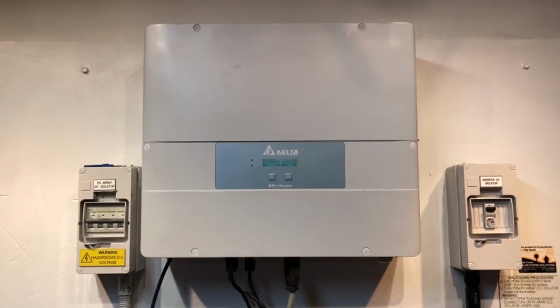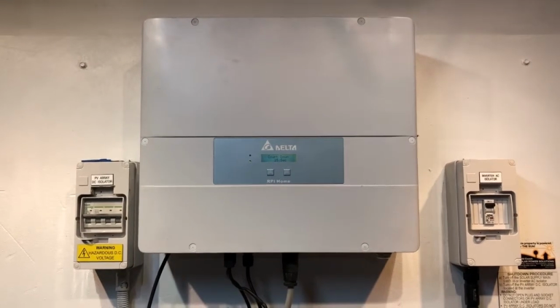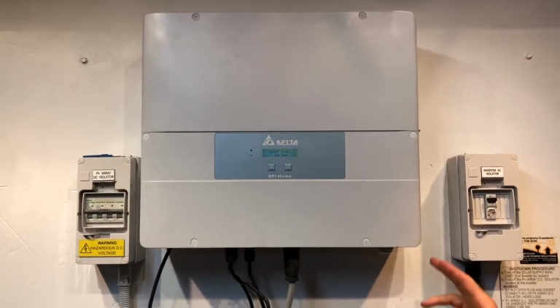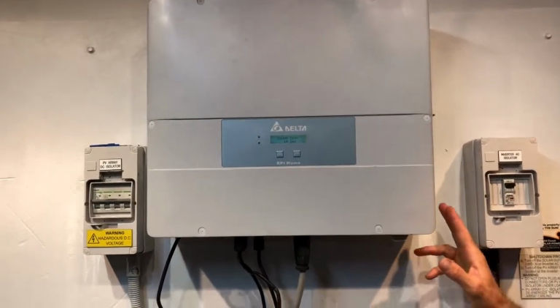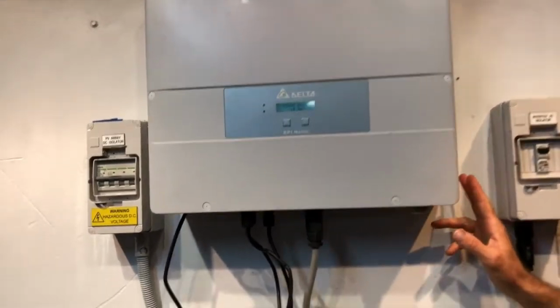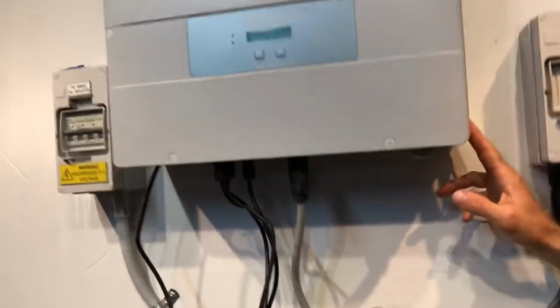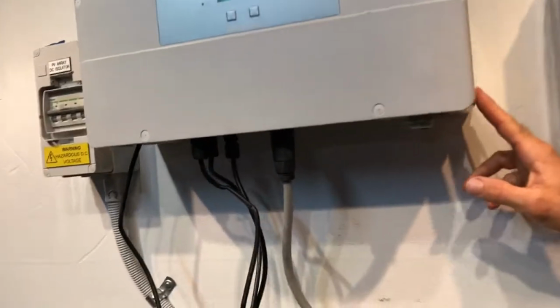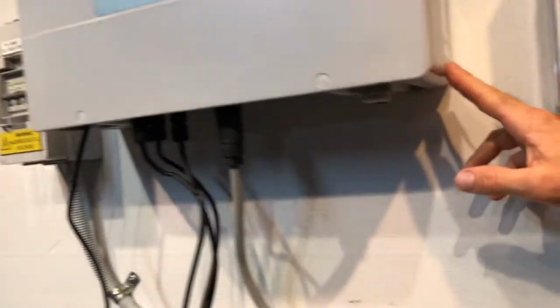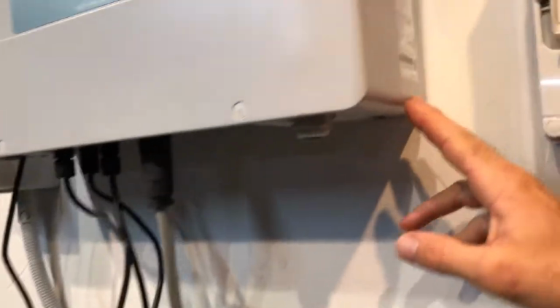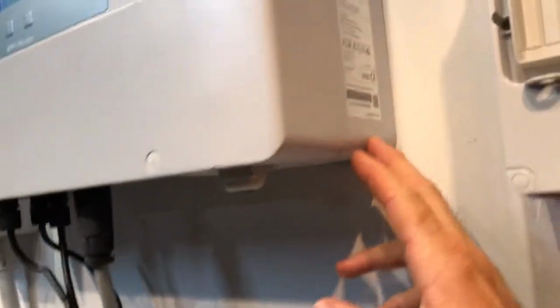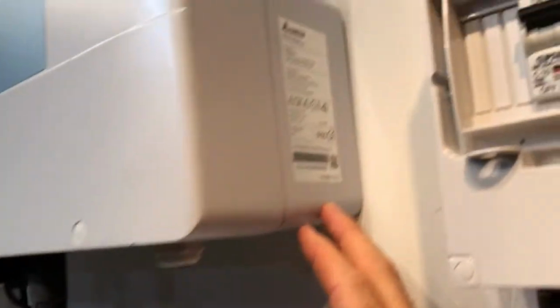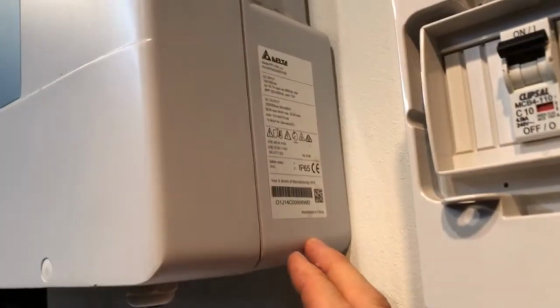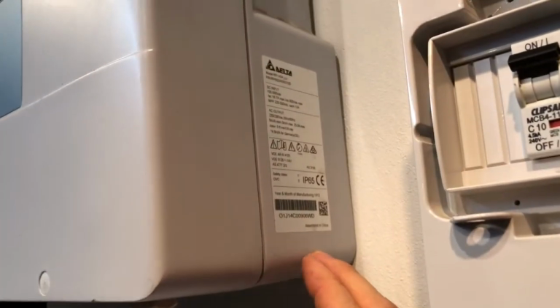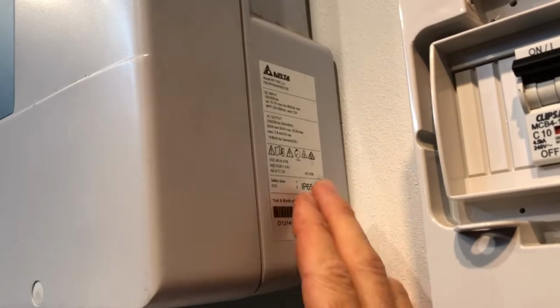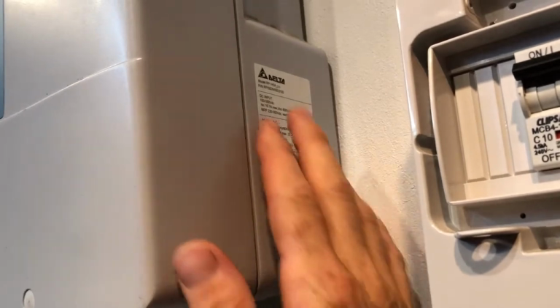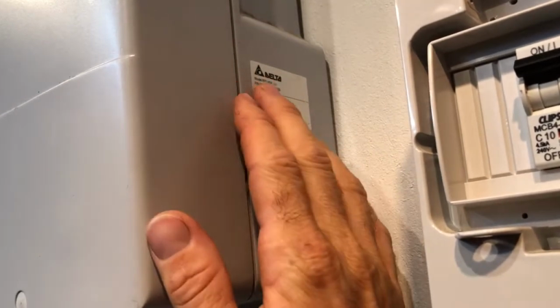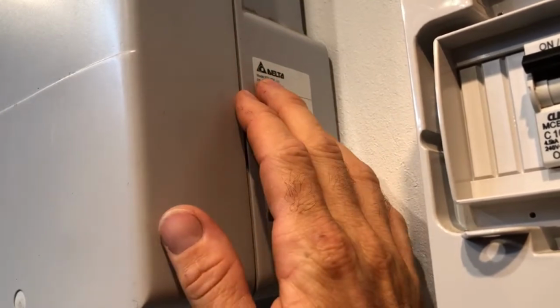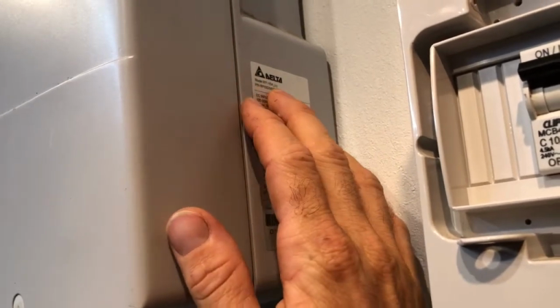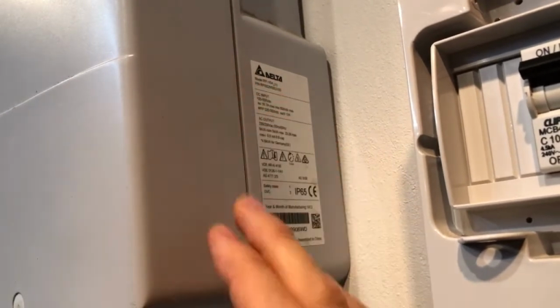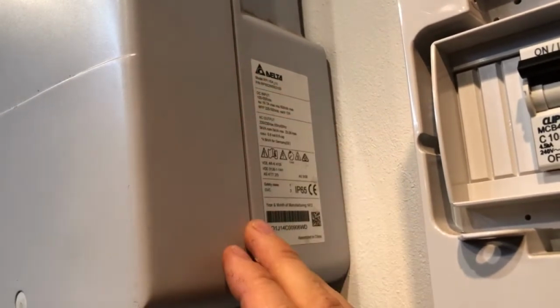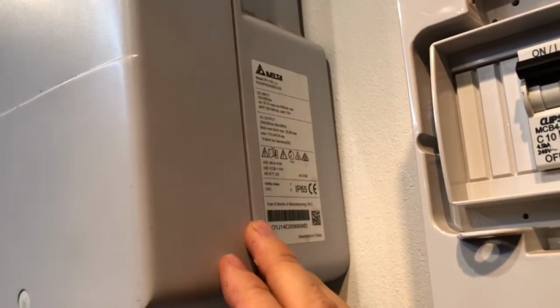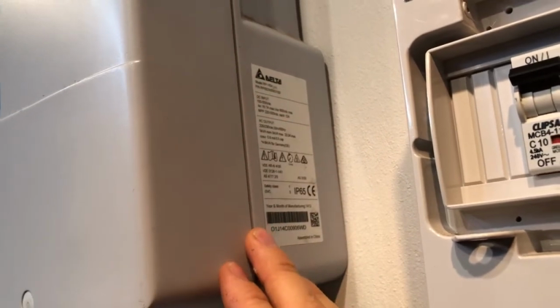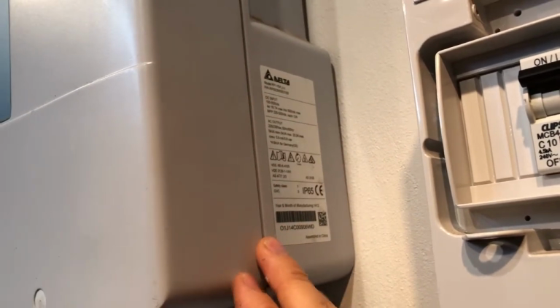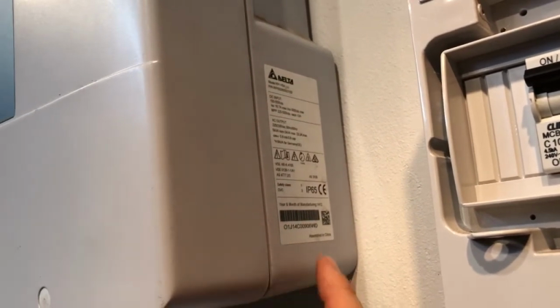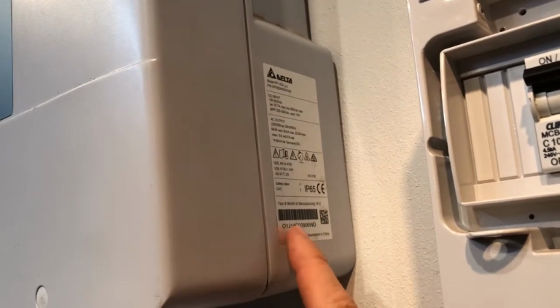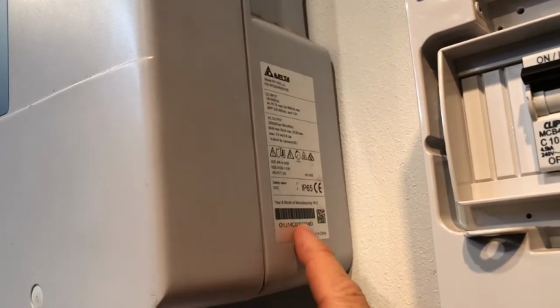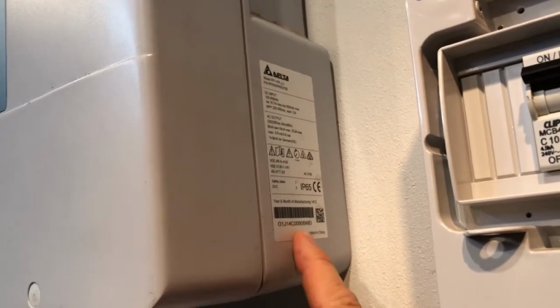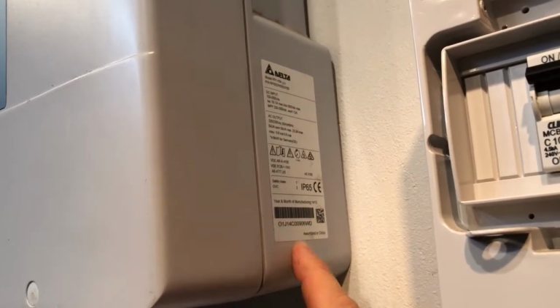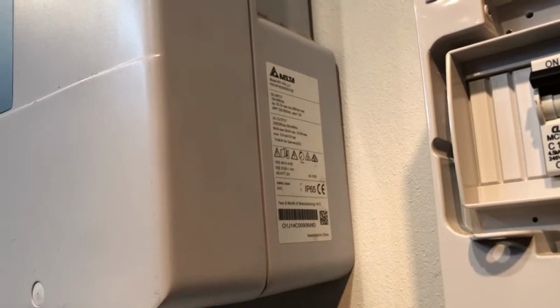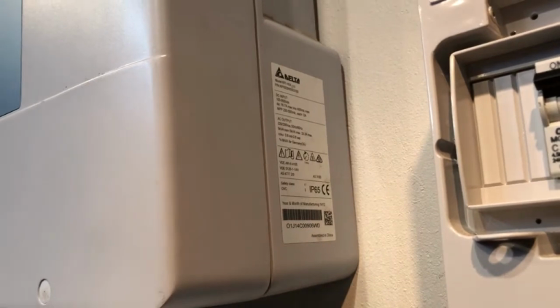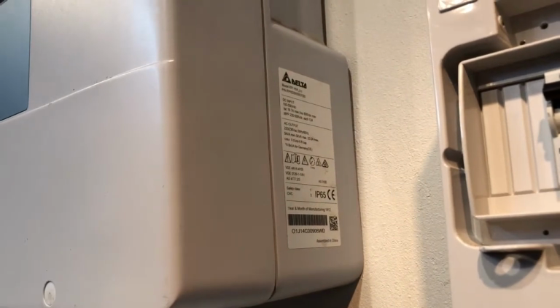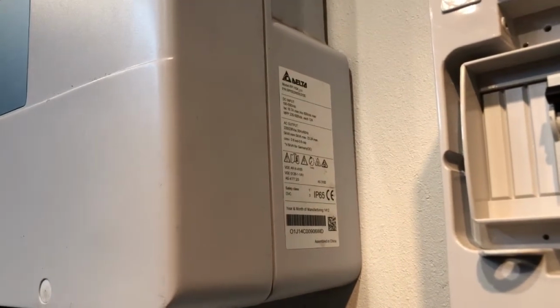What you will need is the details off the data sheet on the side of the inverter. You need to know the model — RPI H5A in this case — and the serial number of the inverter as well. You will also need some proof of purchase.